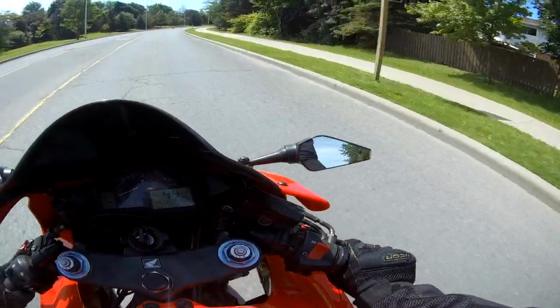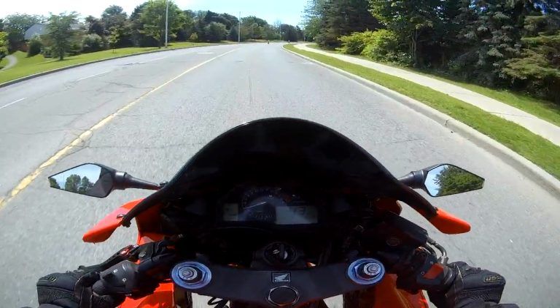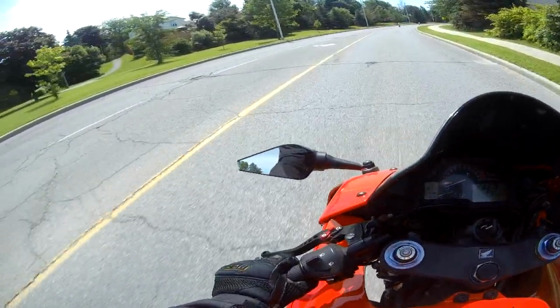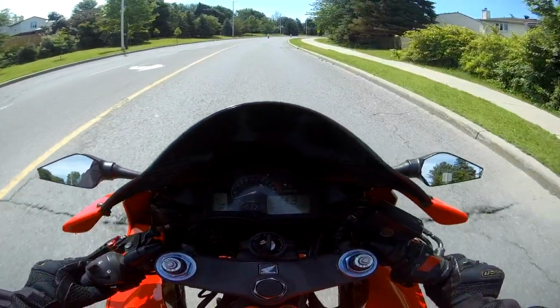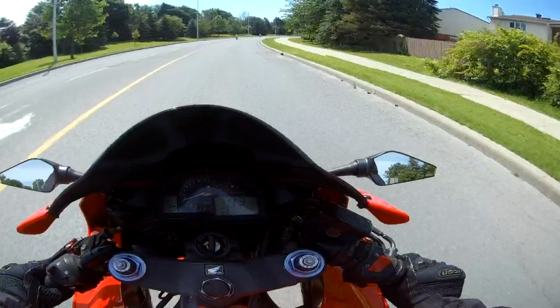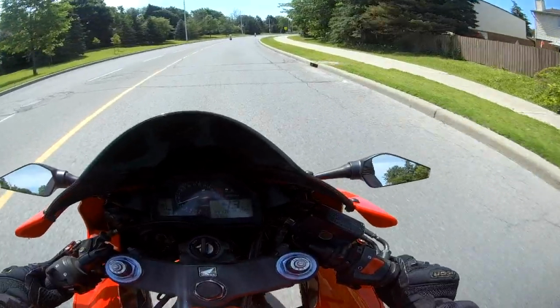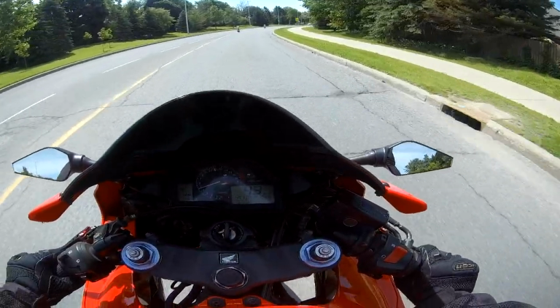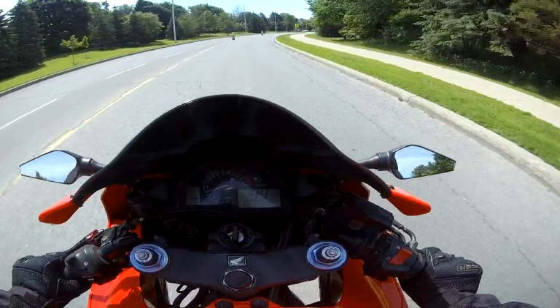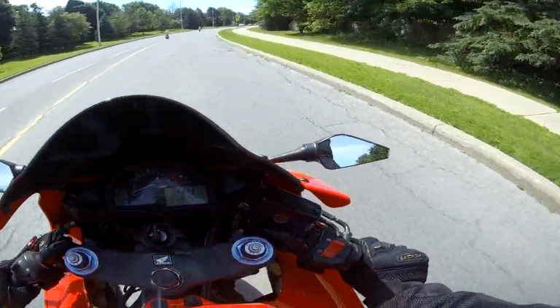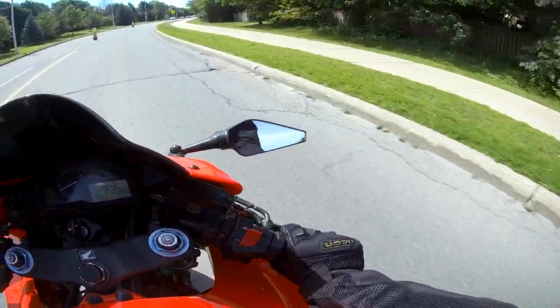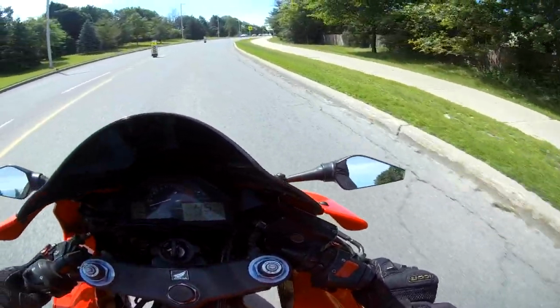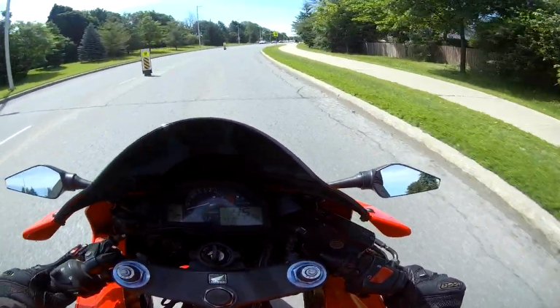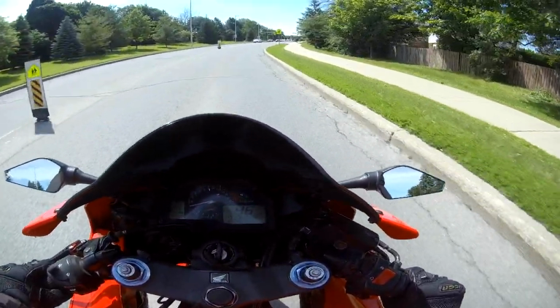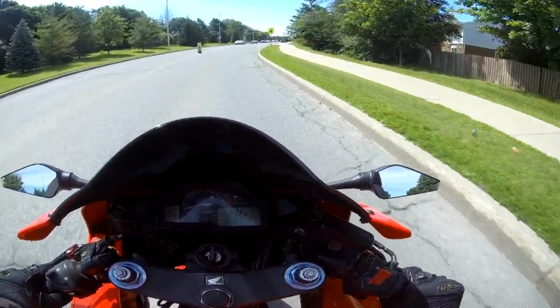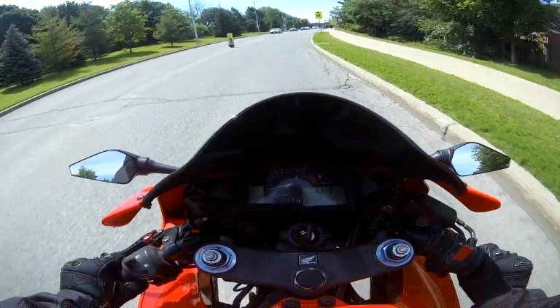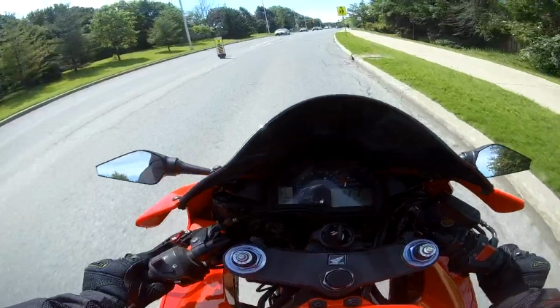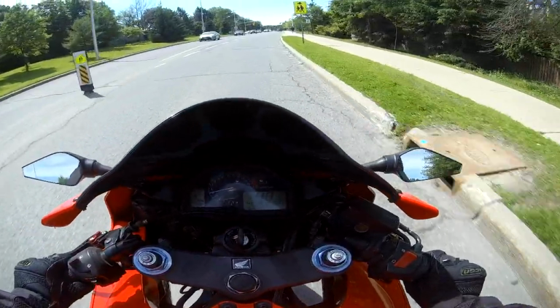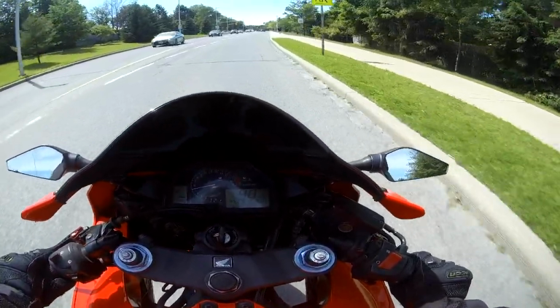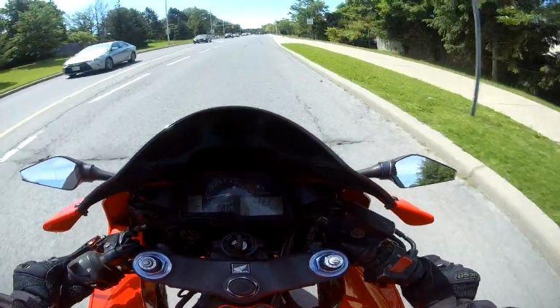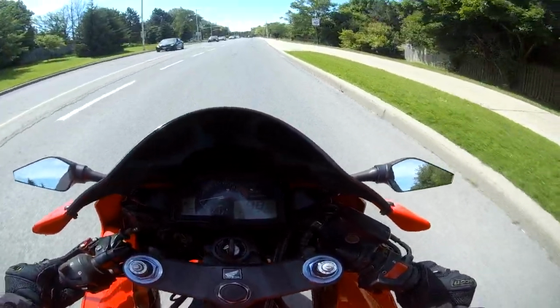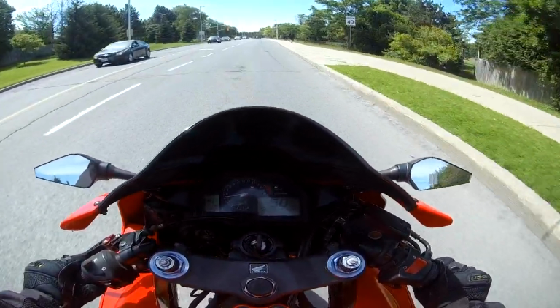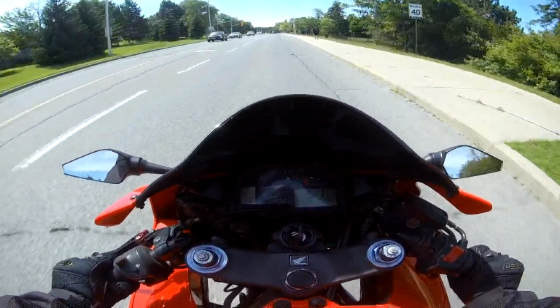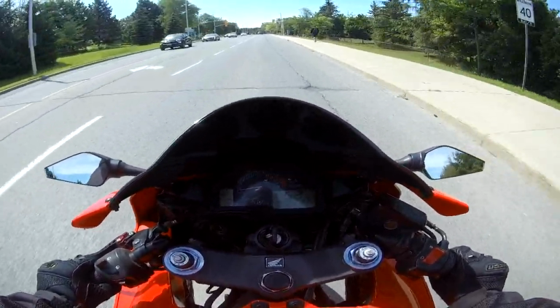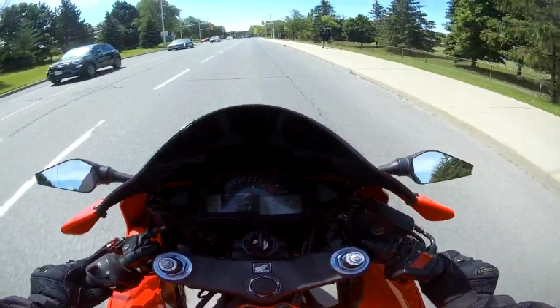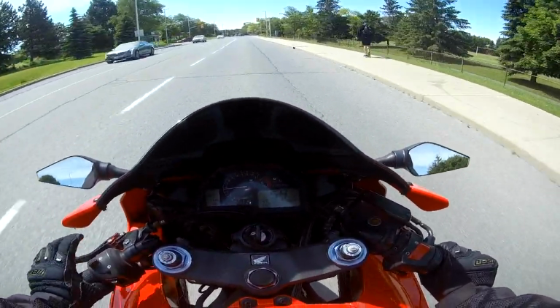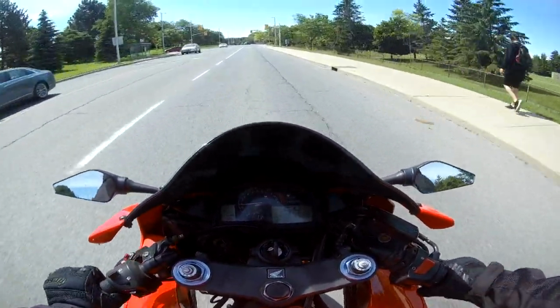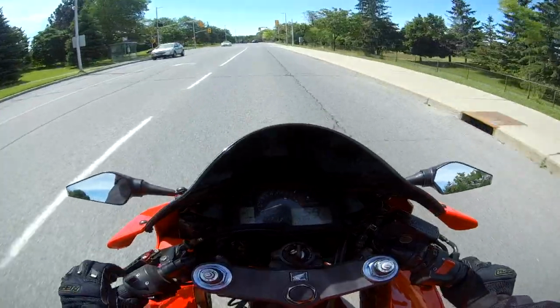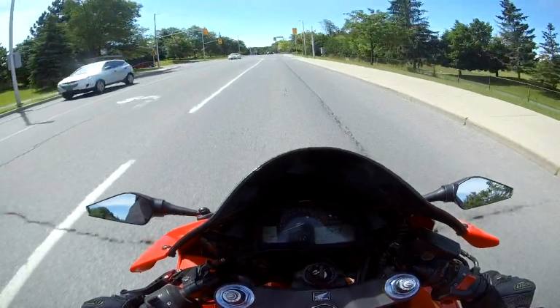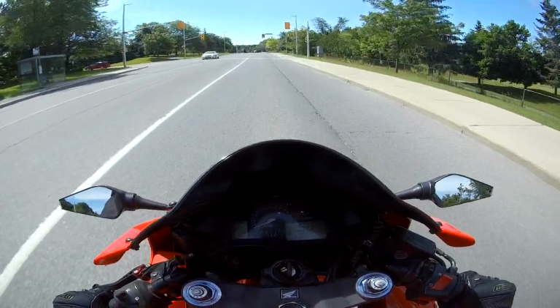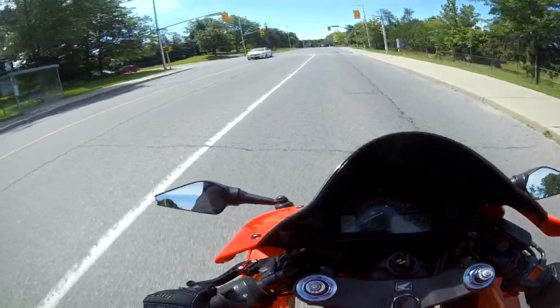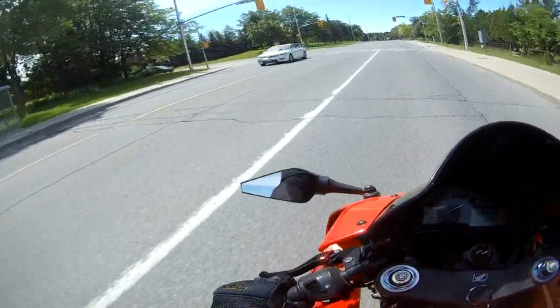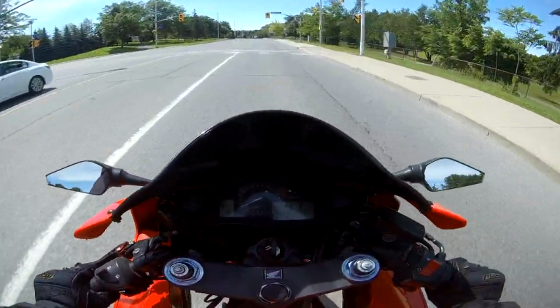I picked up the new Cruise Missile SS1600 helmet from Speed and Strength. They had a wicked deal — a clearance sale where almost everything was $99. So I picked up a $300 helmet for $99 Canadian.